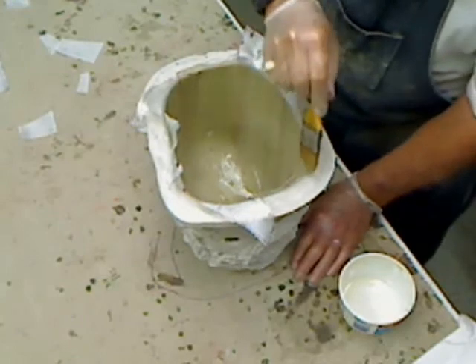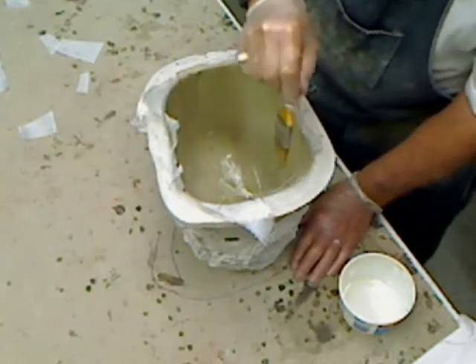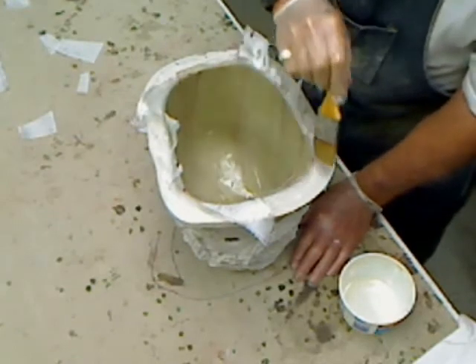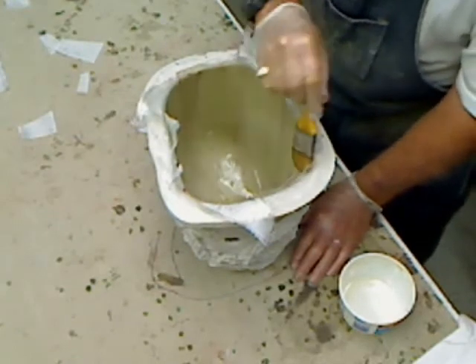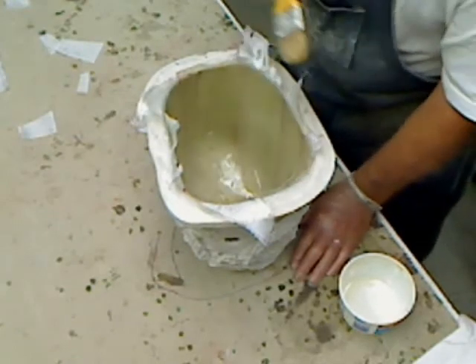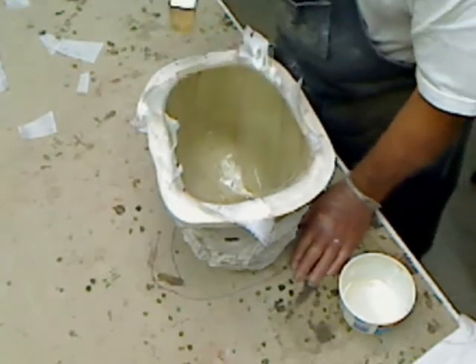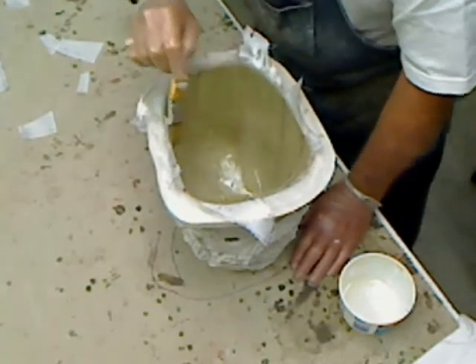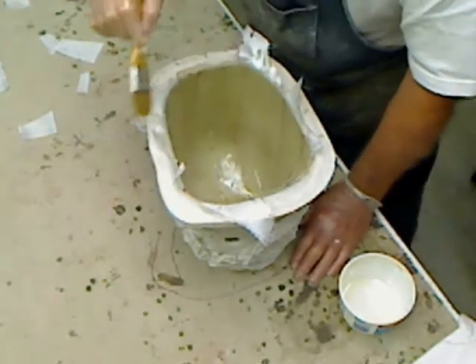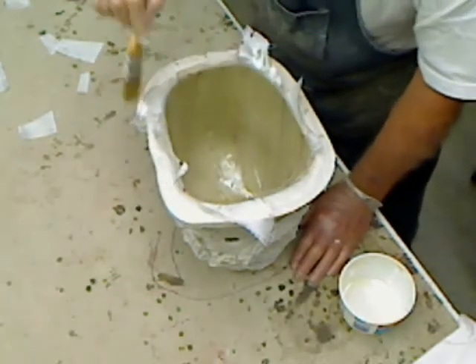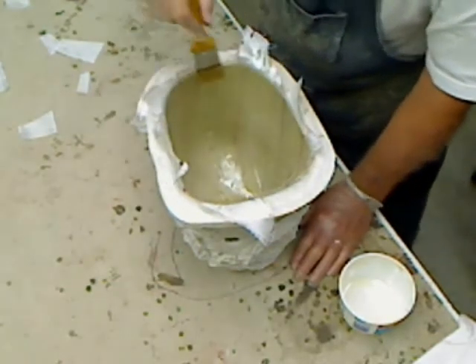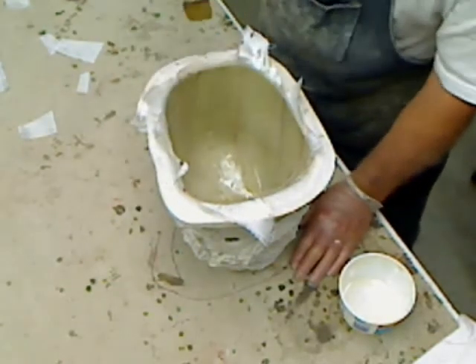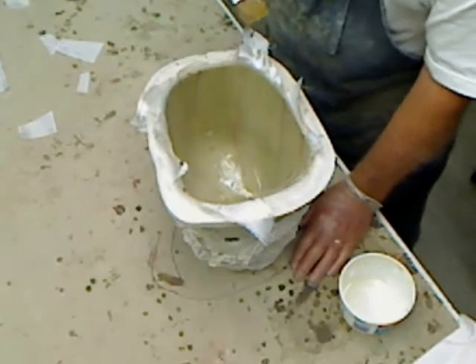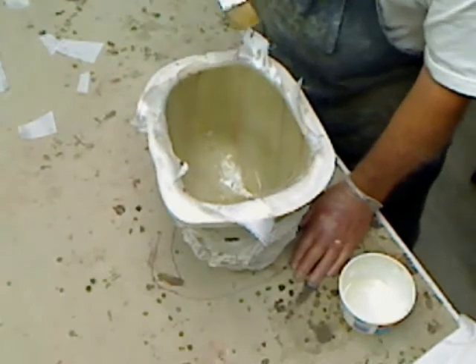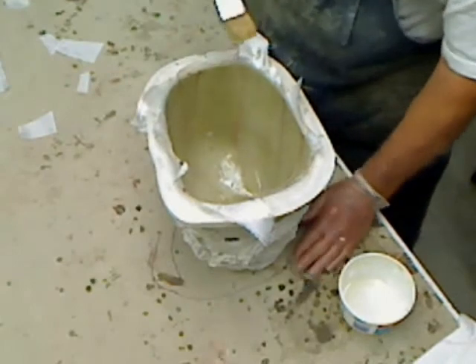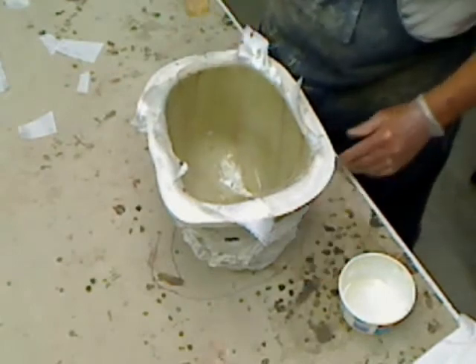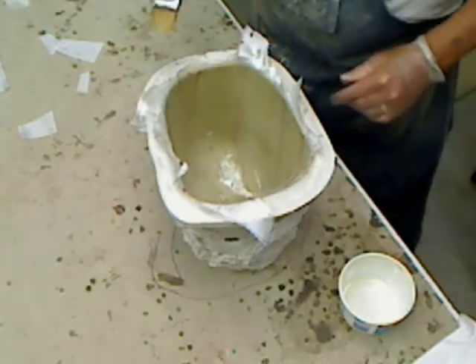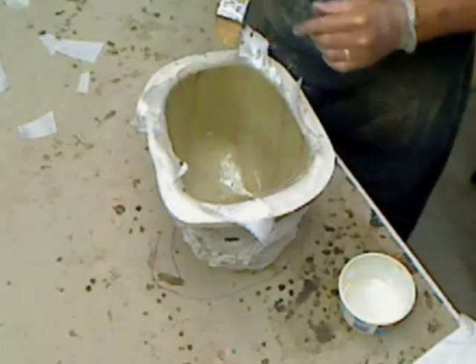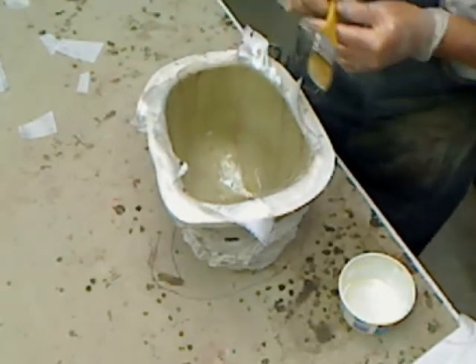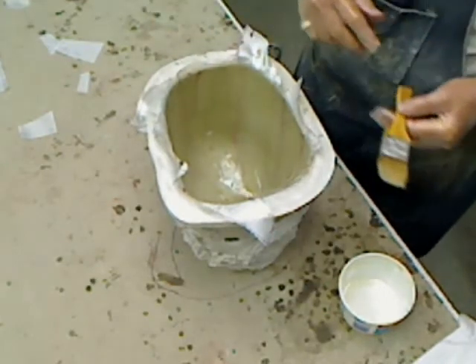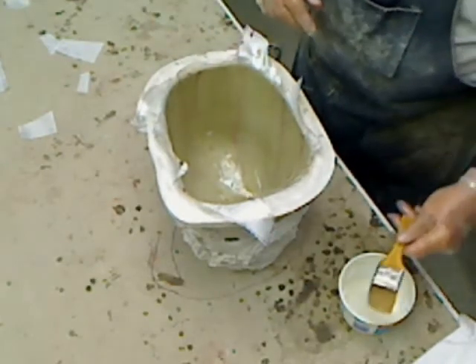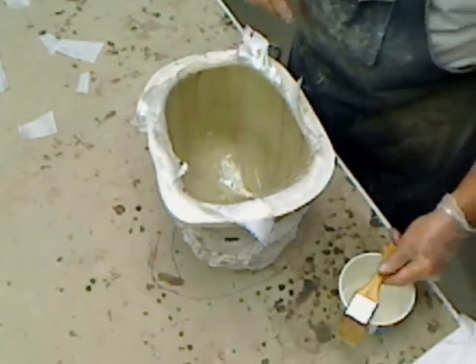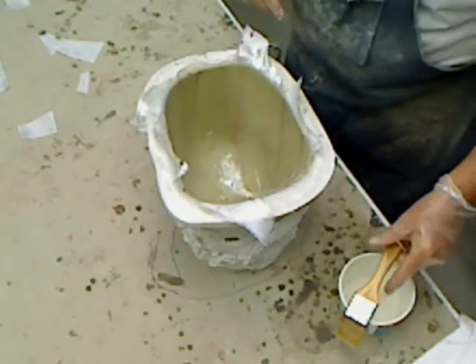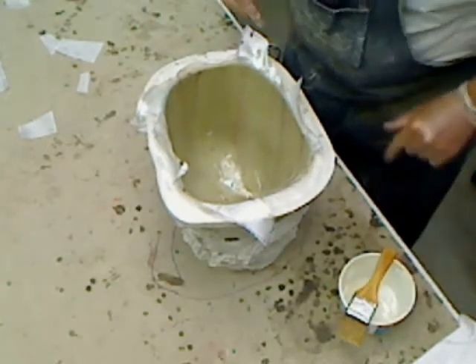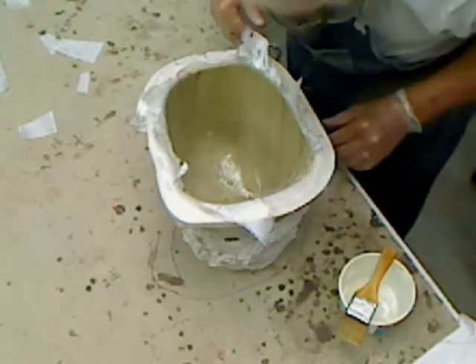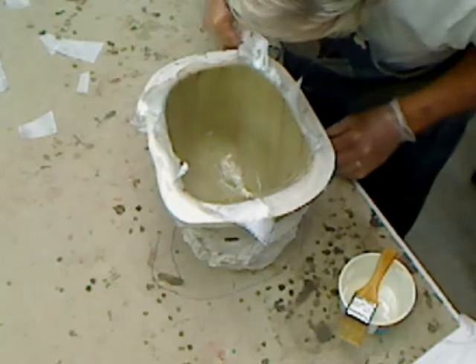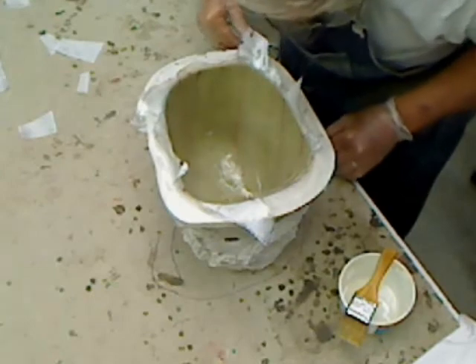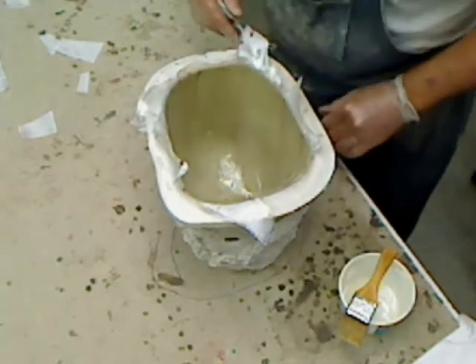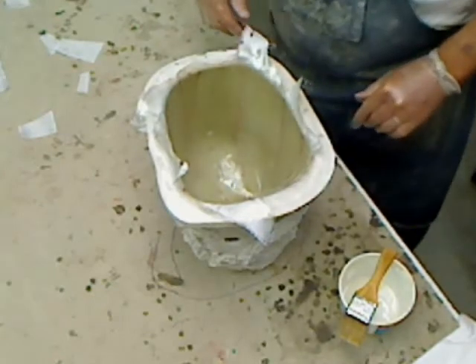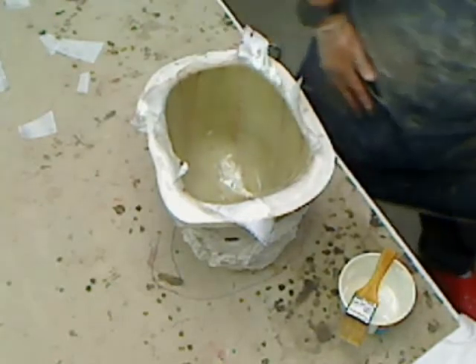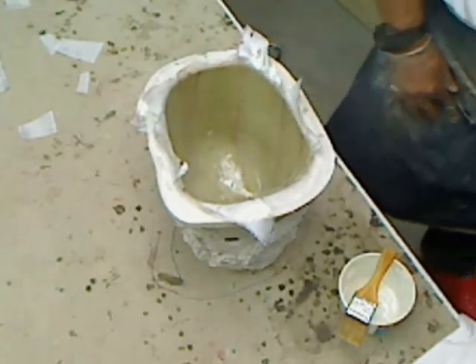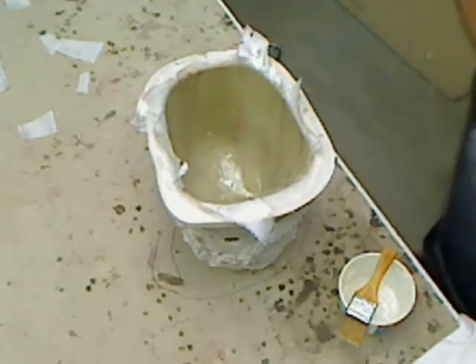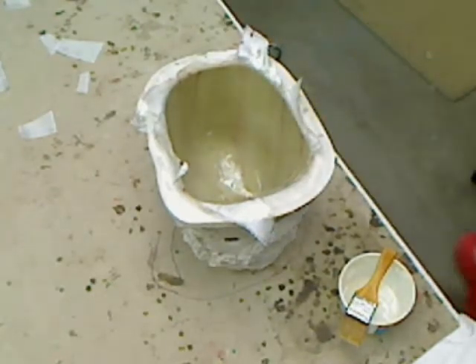Tomorrow morning we'll see if it will pop out of the mold or whether we're going to be pulling our hair. Ciao for now, bye.